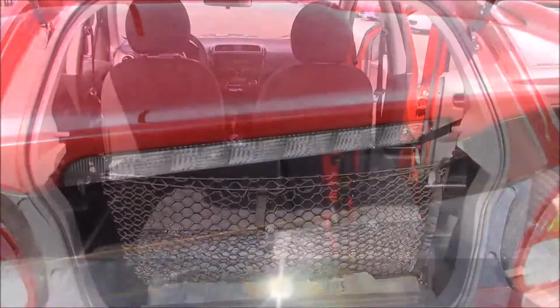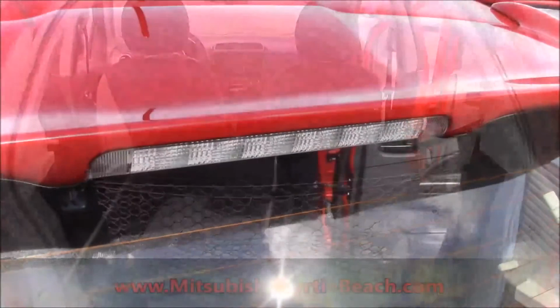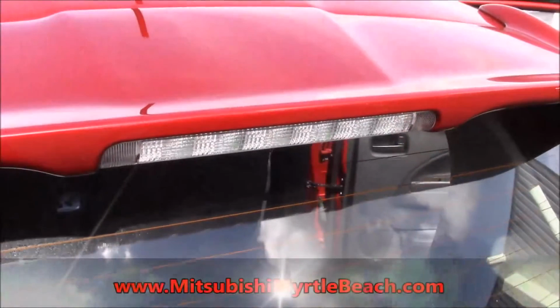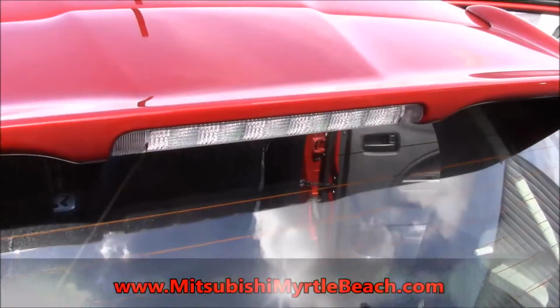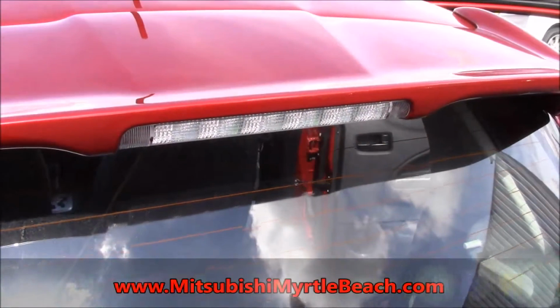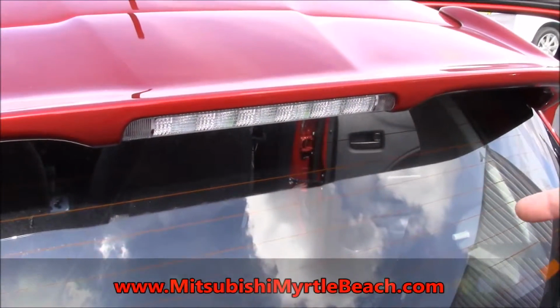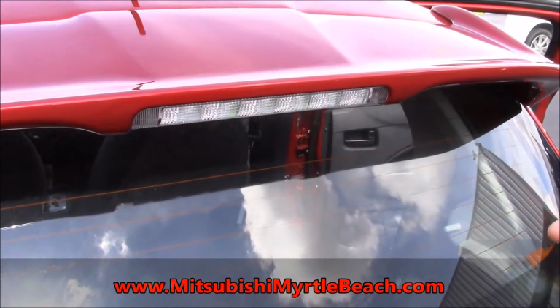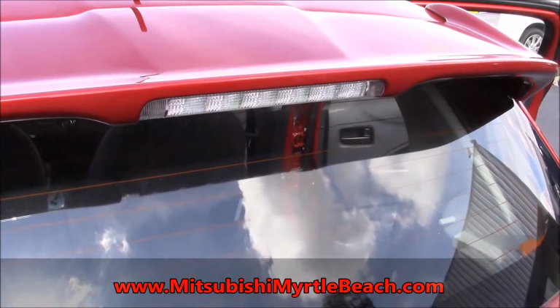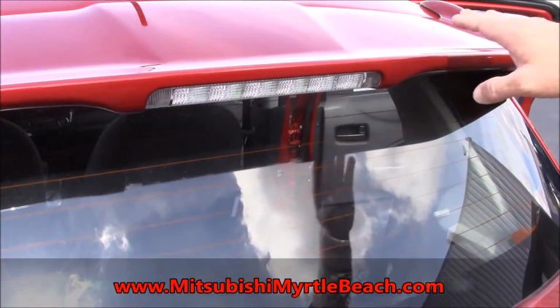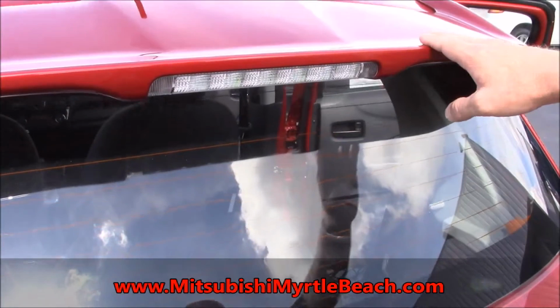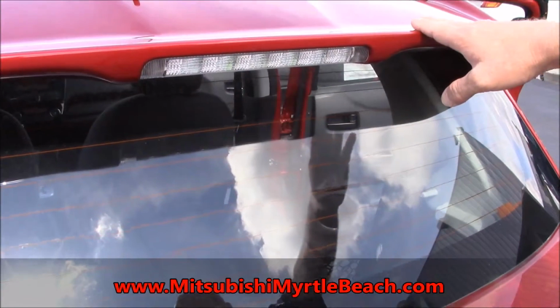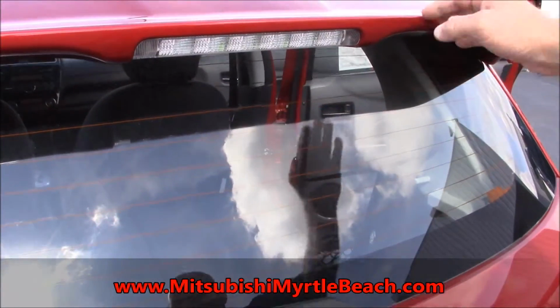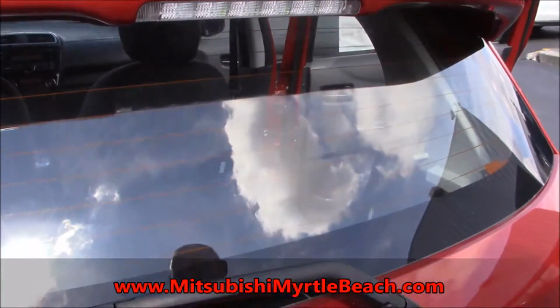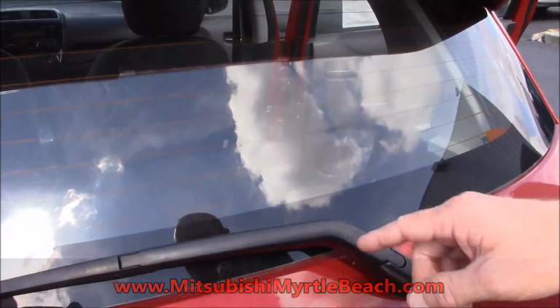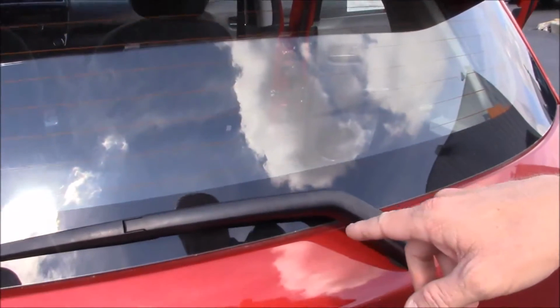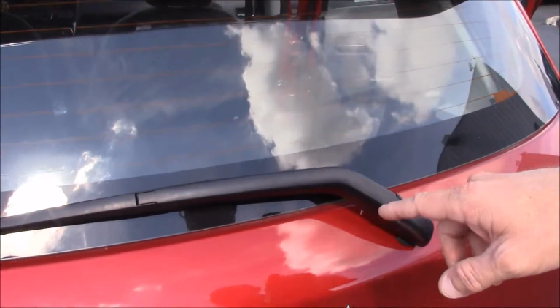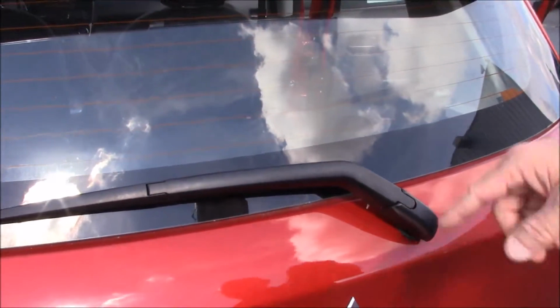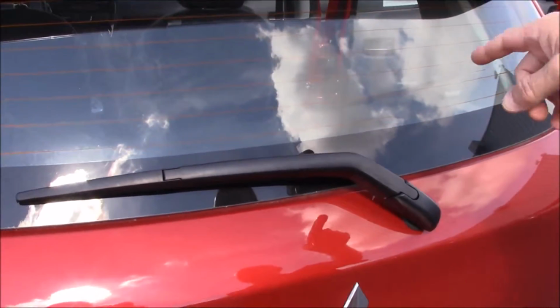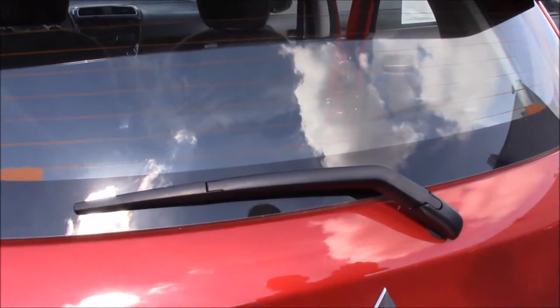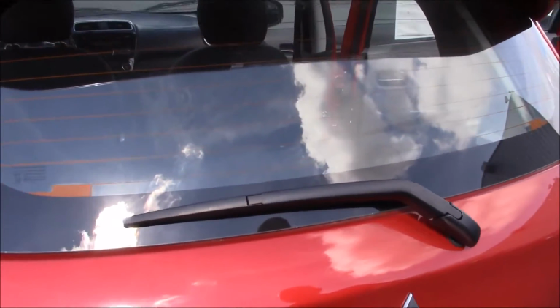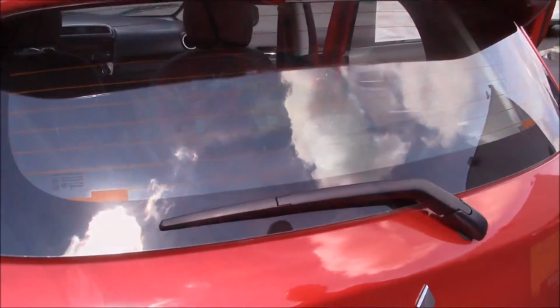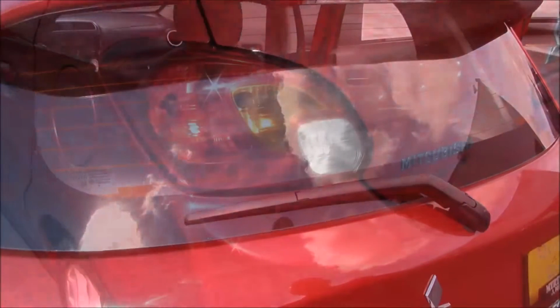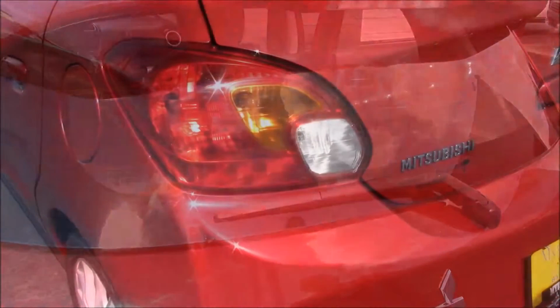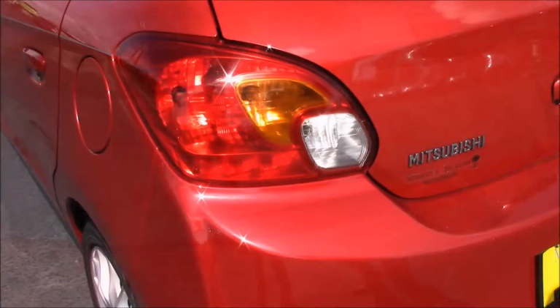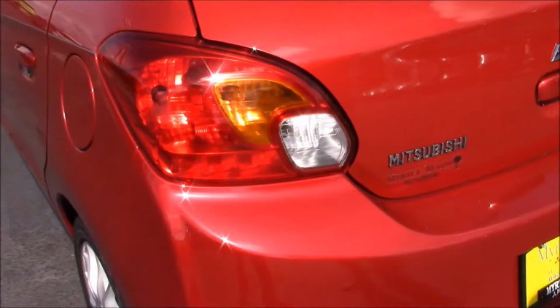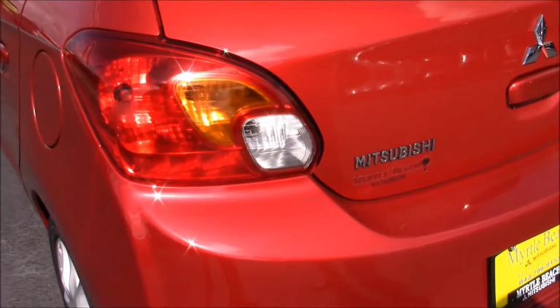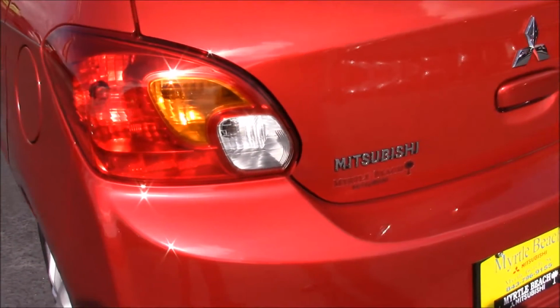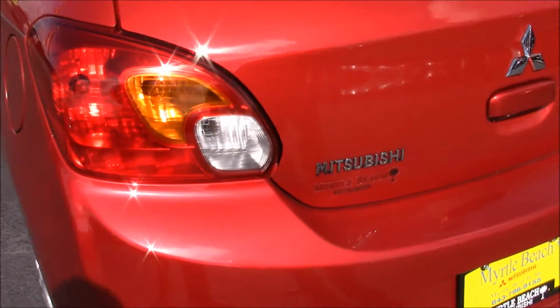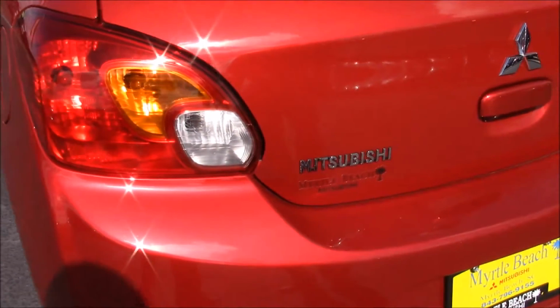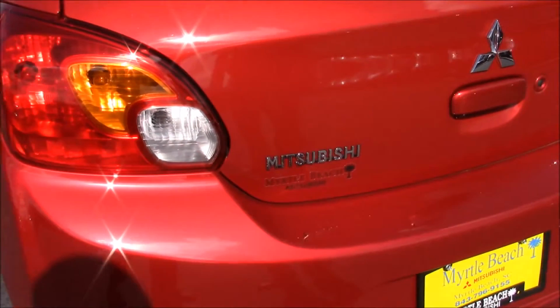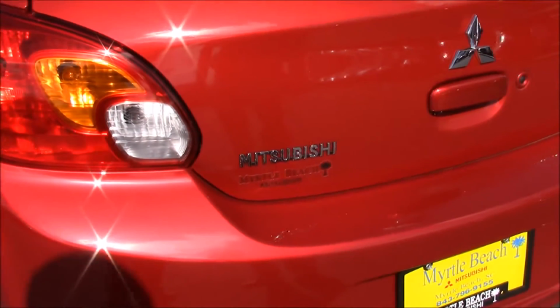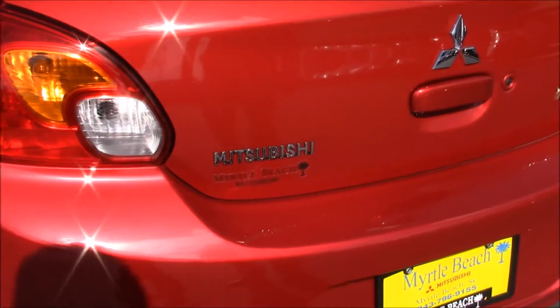All Mirages are standard with the rear brake light and the dust cover. You also have the rear windshield wiper and the defroster on the back.